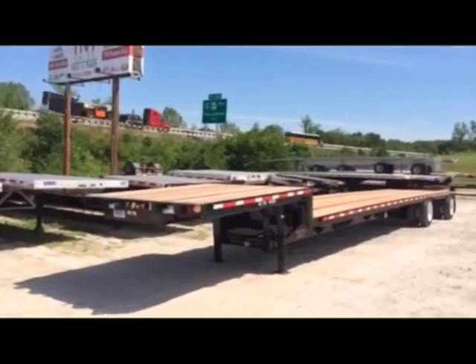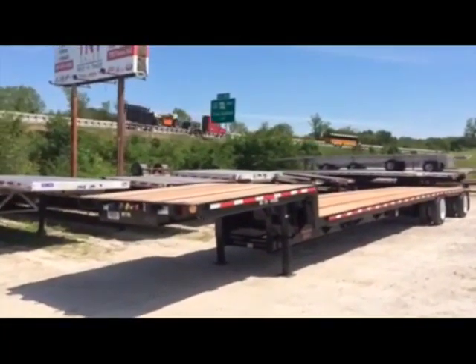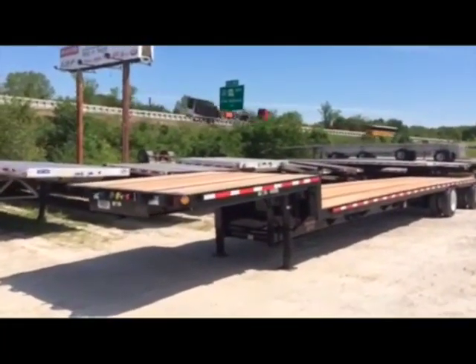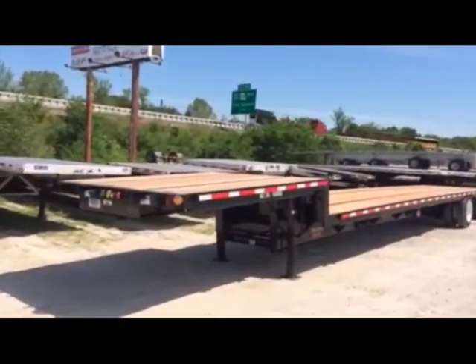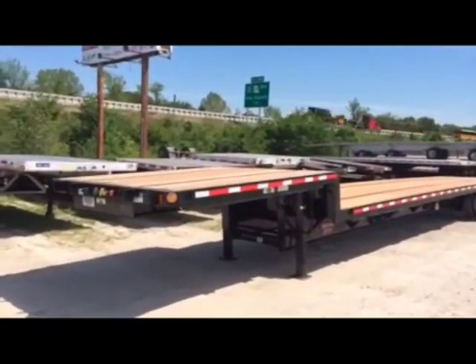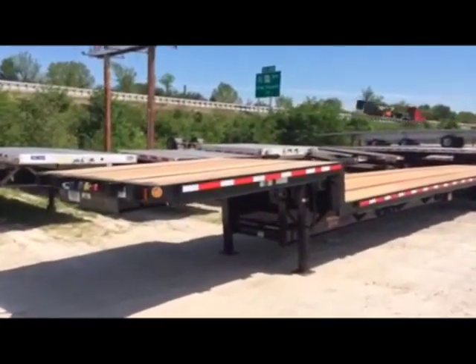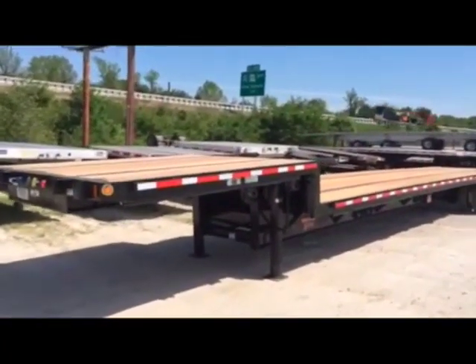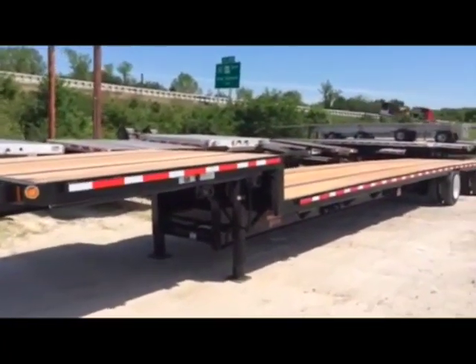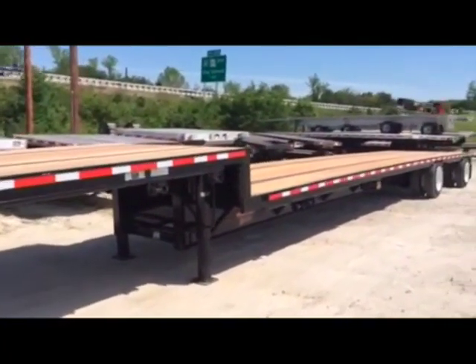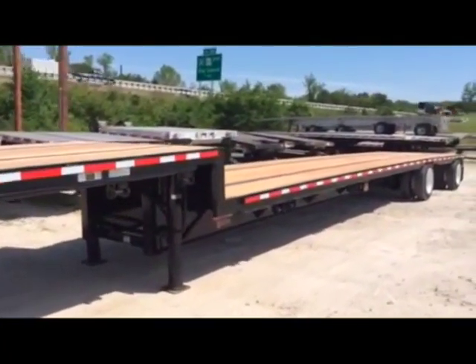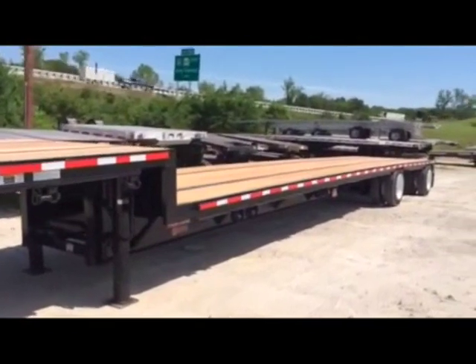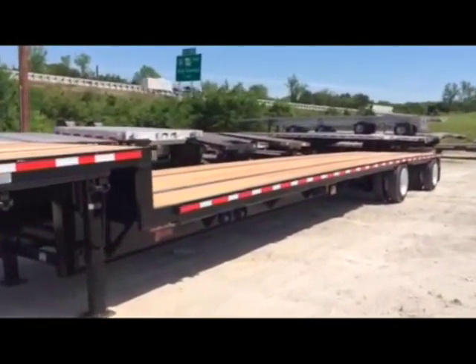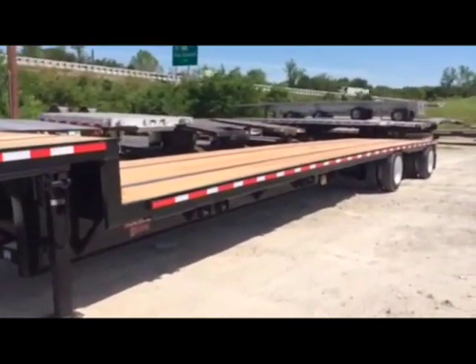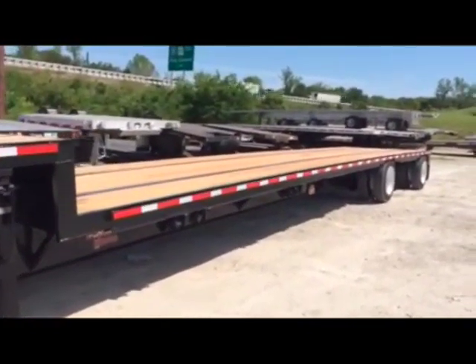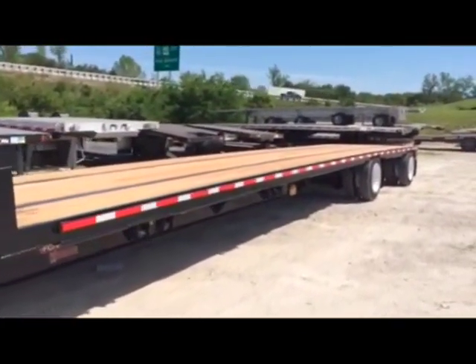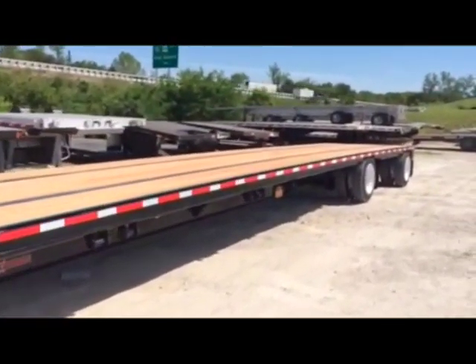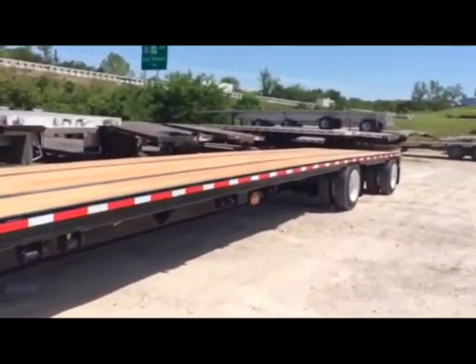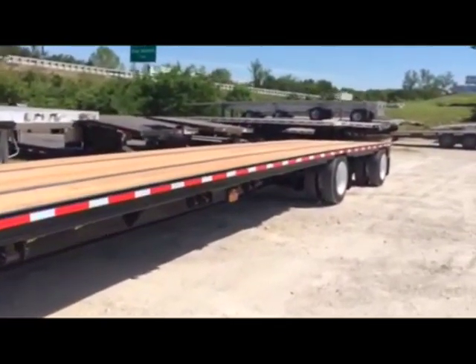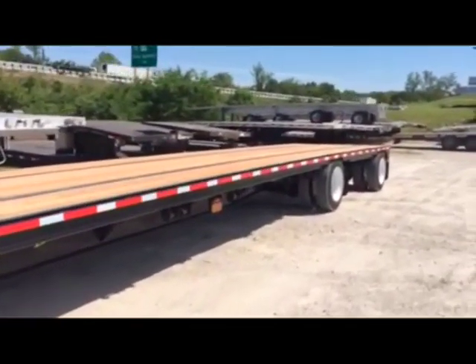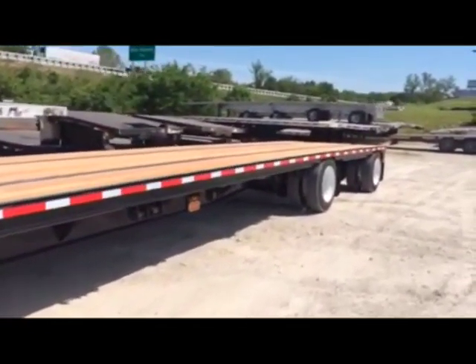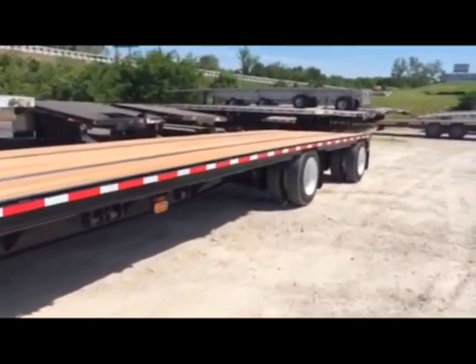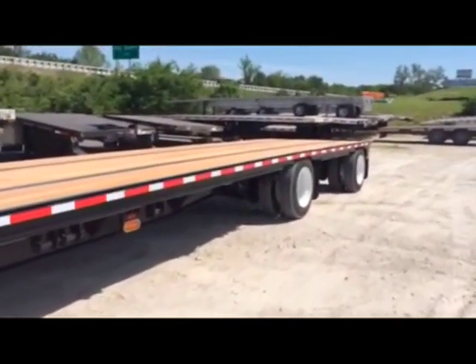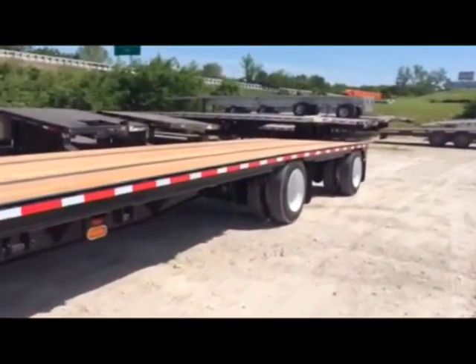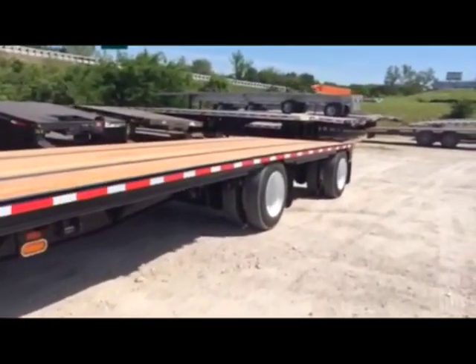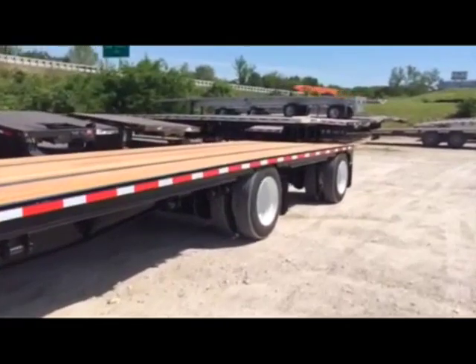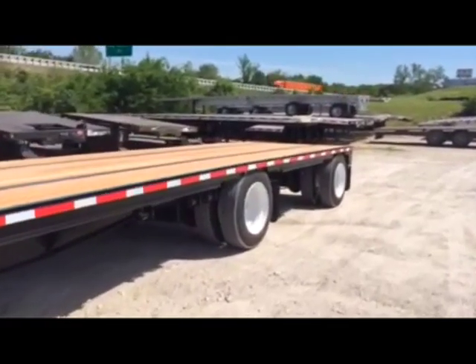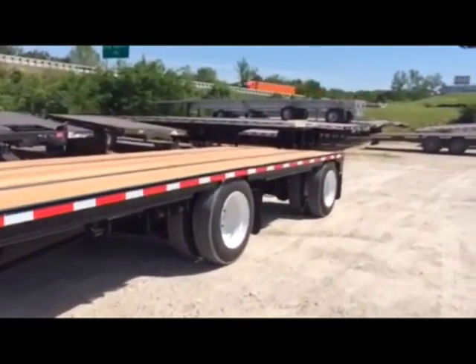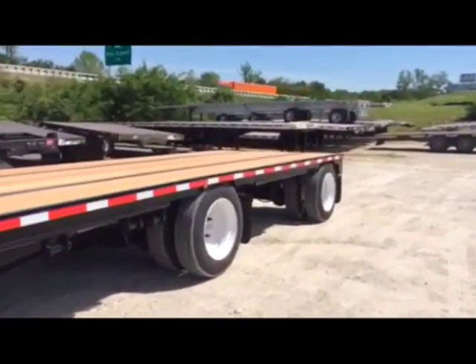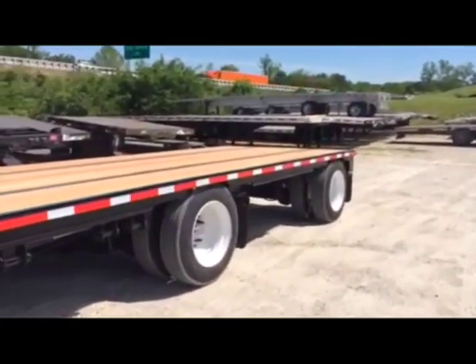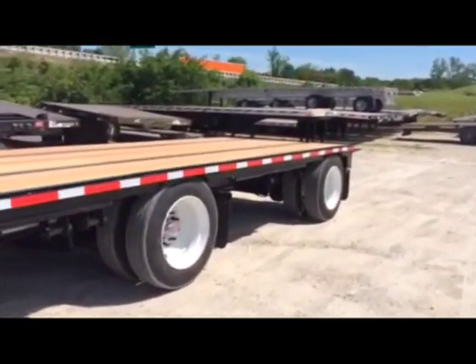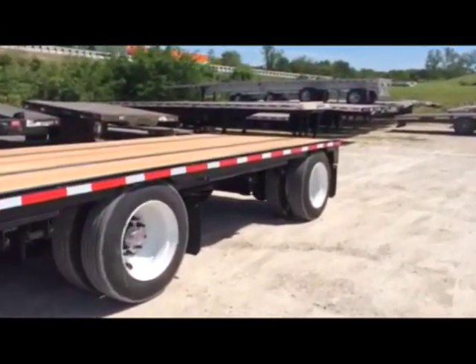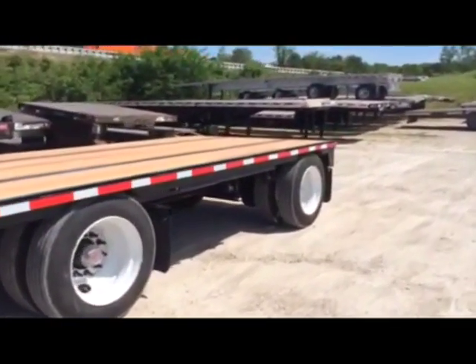TNT Sales is your one-stop shop for all open deck needs. We are a full-service dealership including parts, accessories, rentals, repairs, and reconditioning. We offer a used trailer warranty on our reconditioned used trailers.